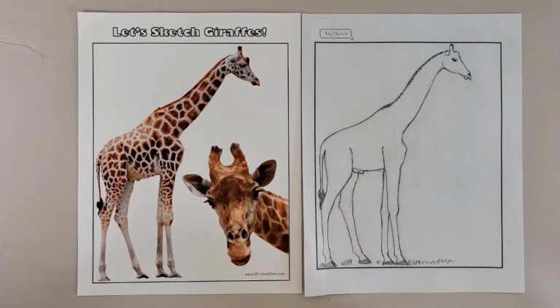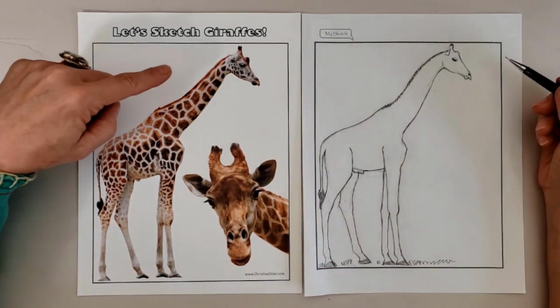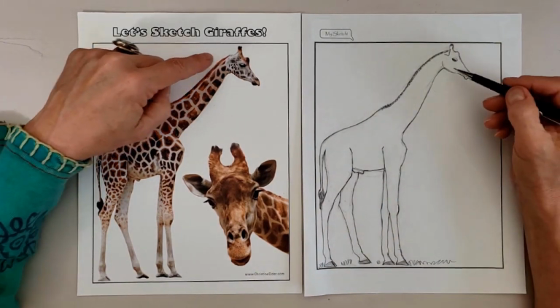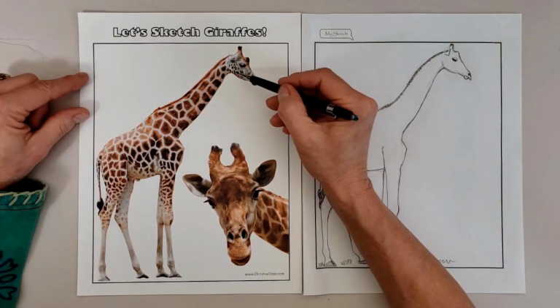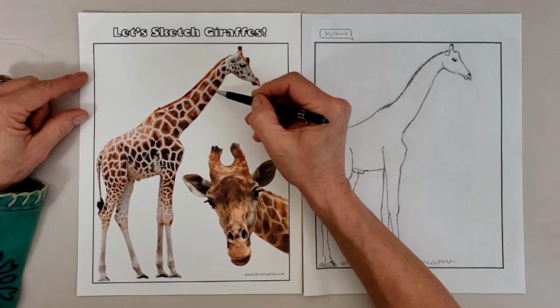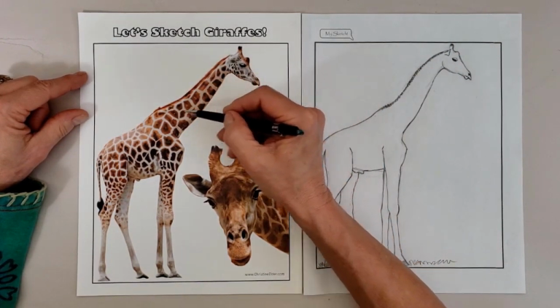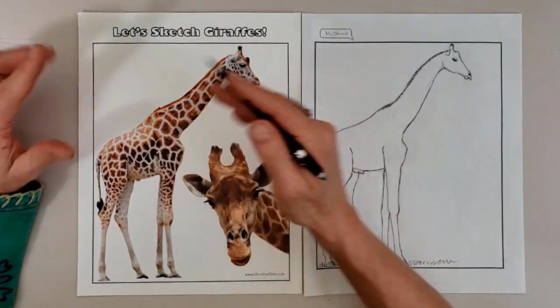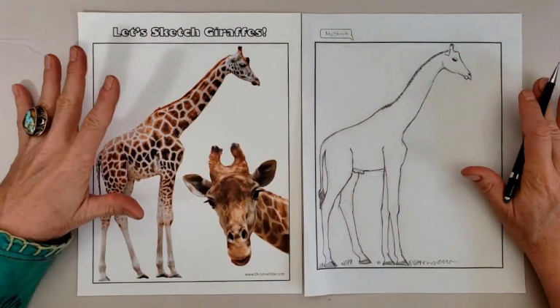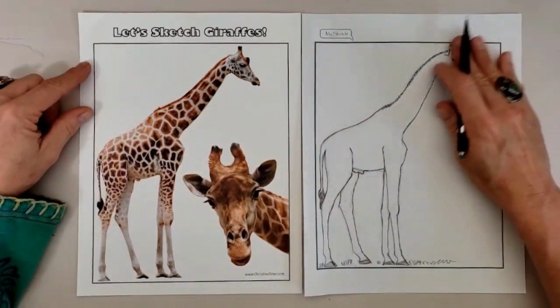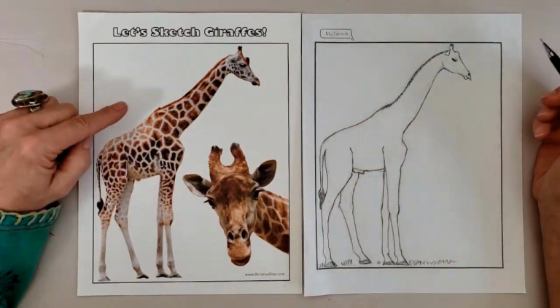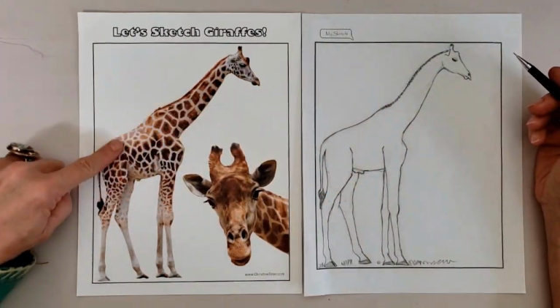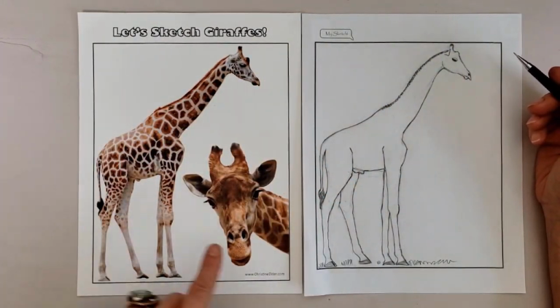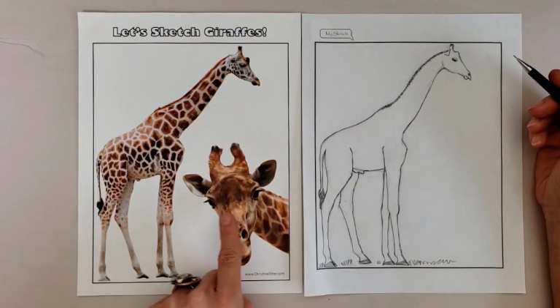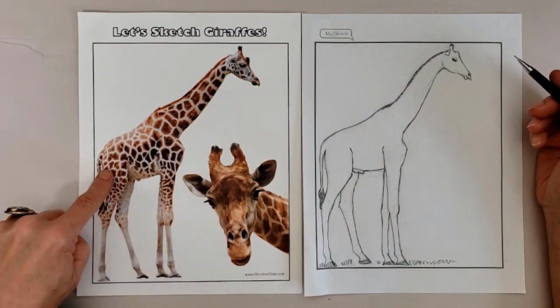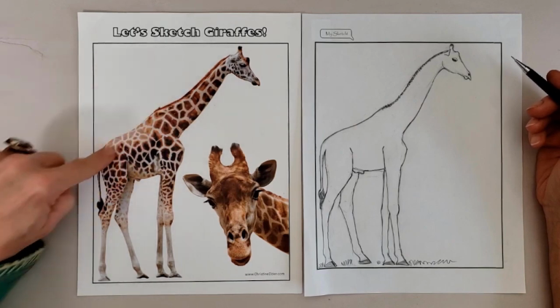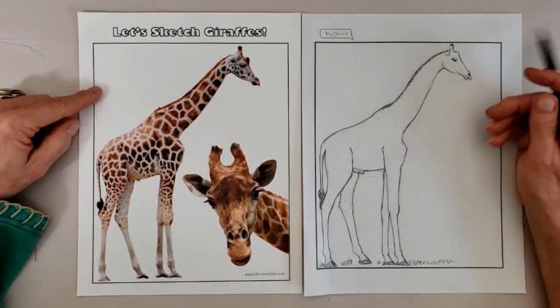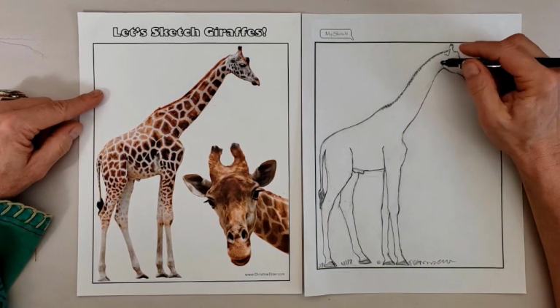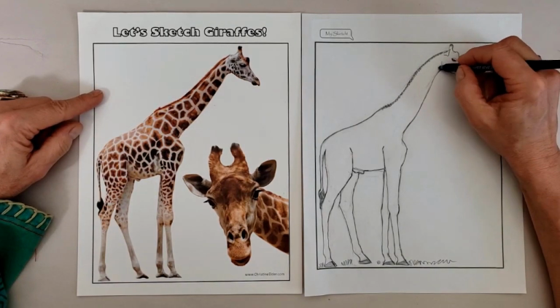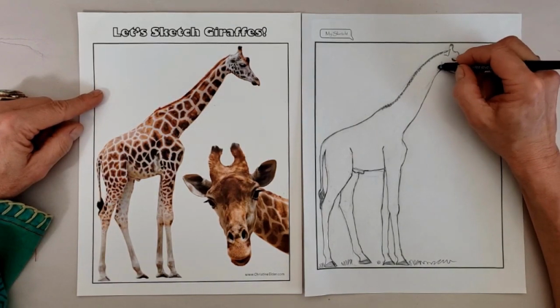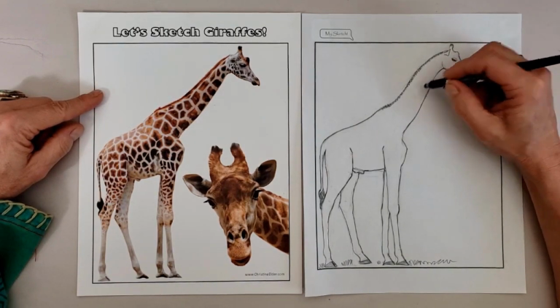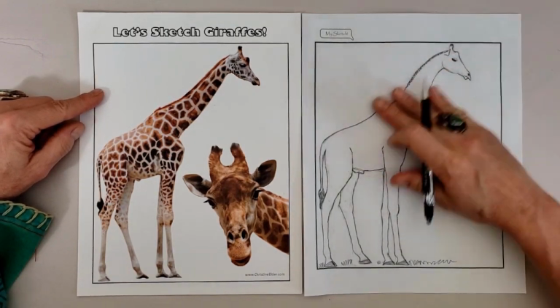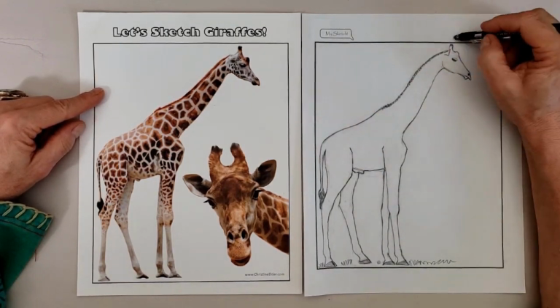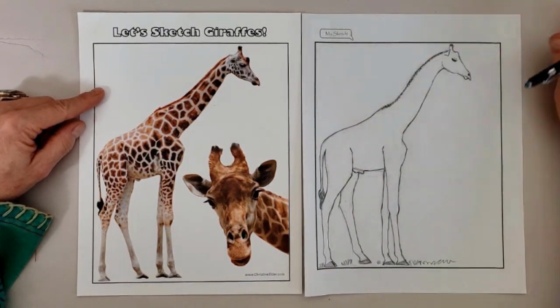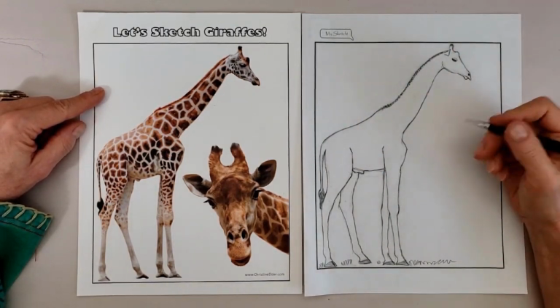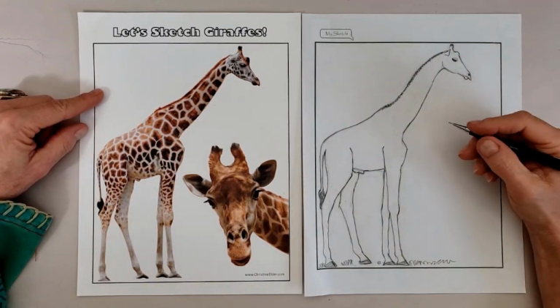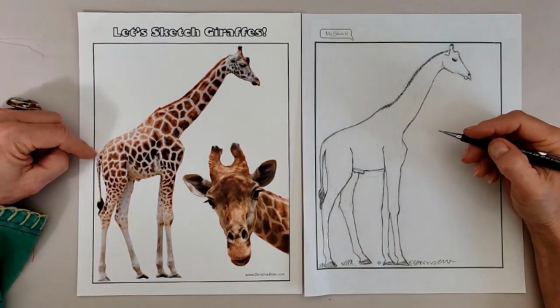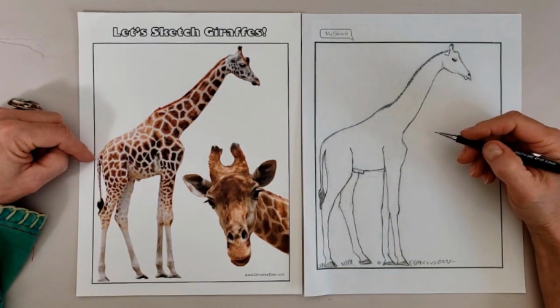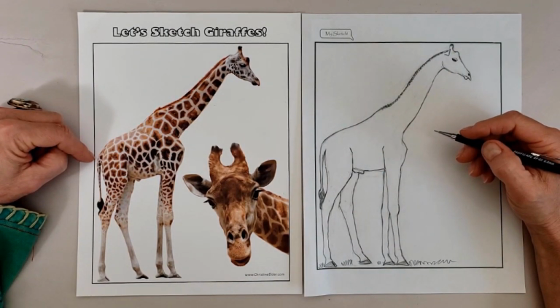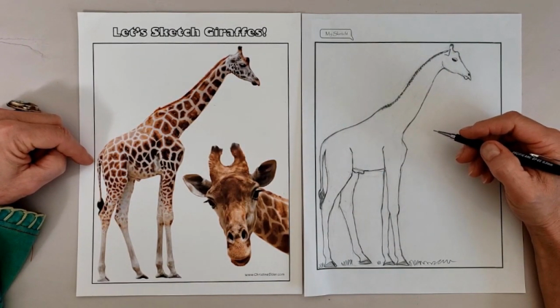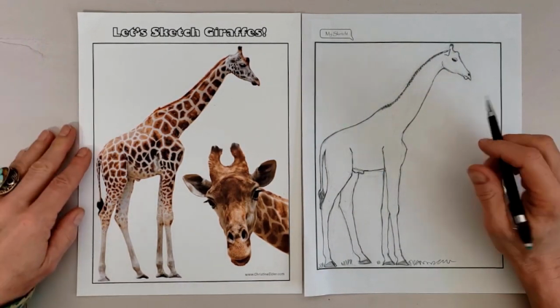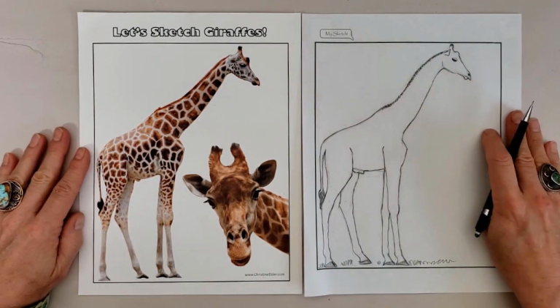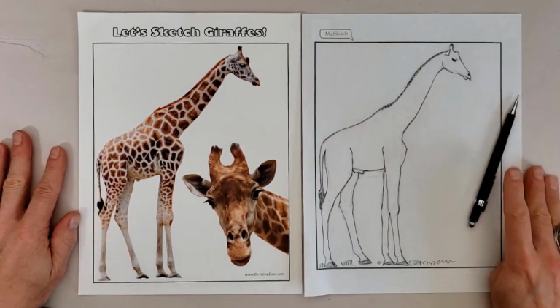I hope you enjoyed this overview of giraffe biology, ecology, anatomy, and conservation. Thanks for listening and have a great day.